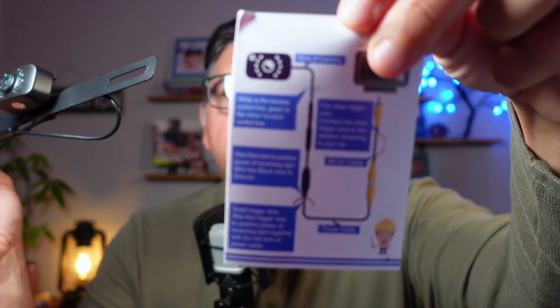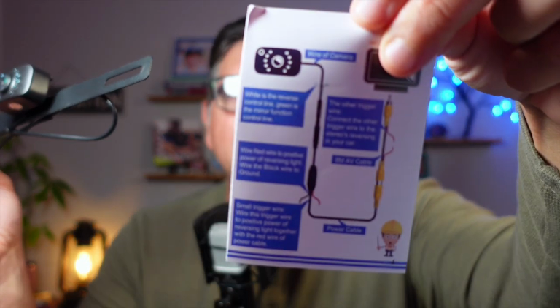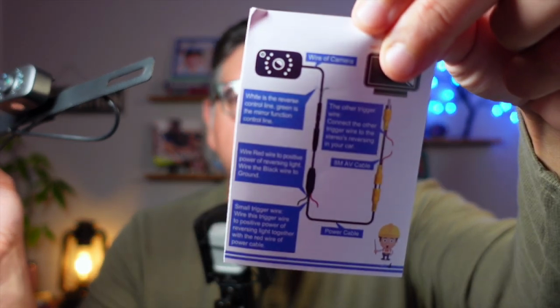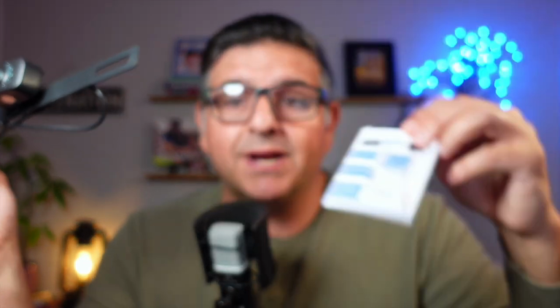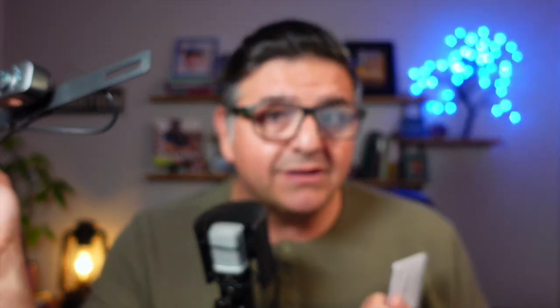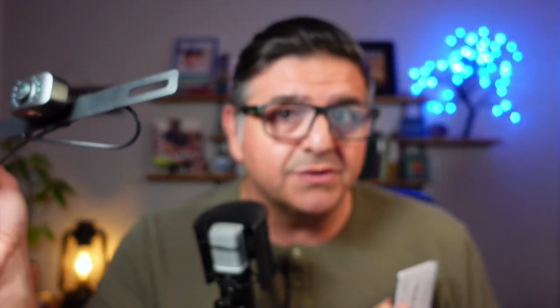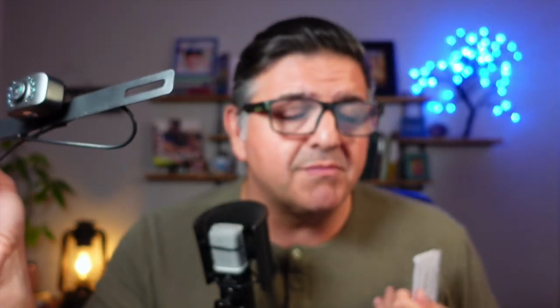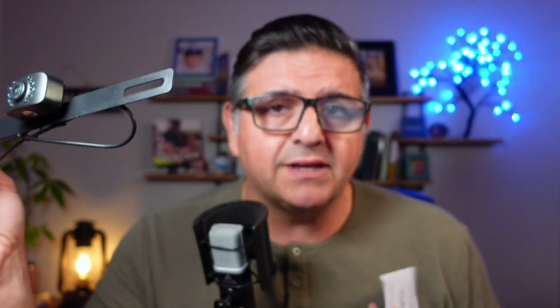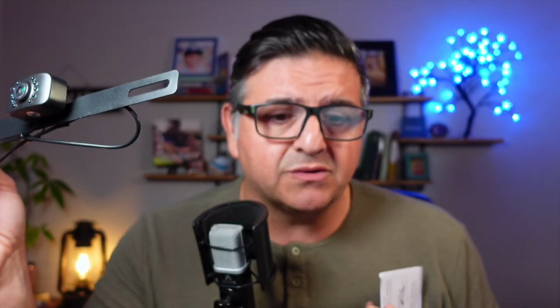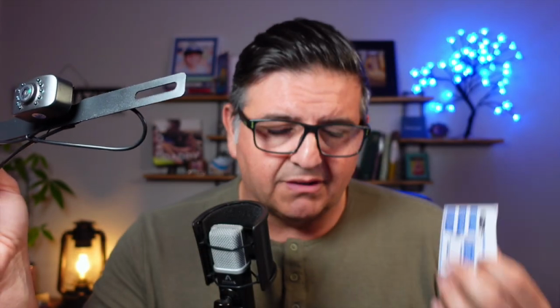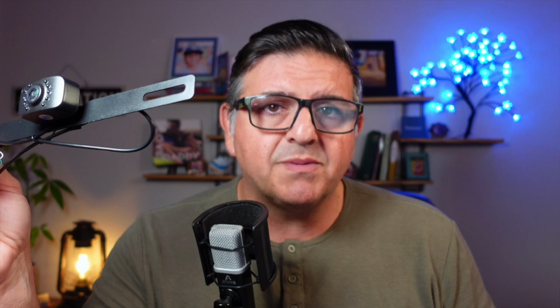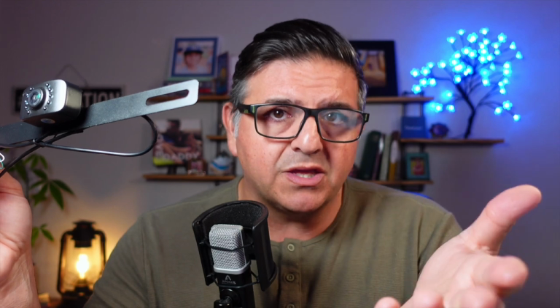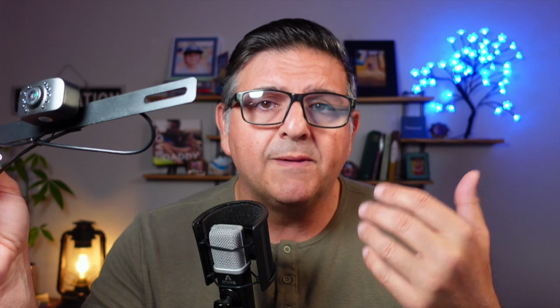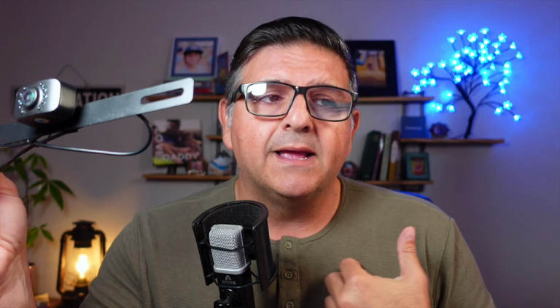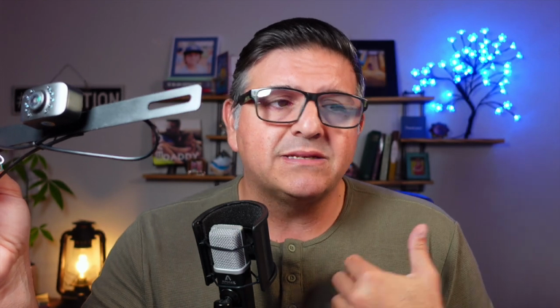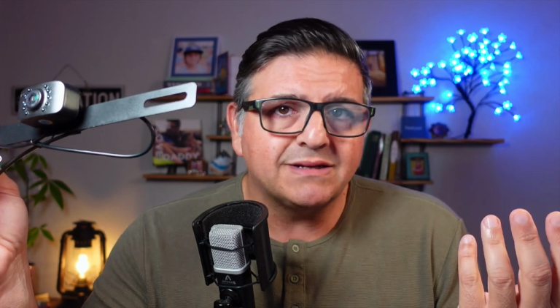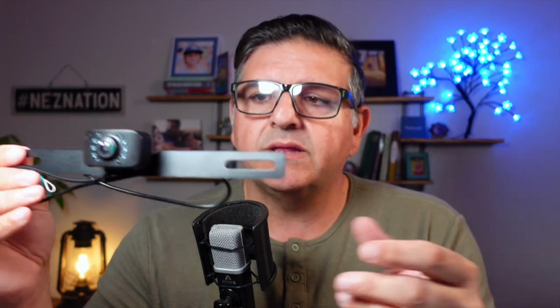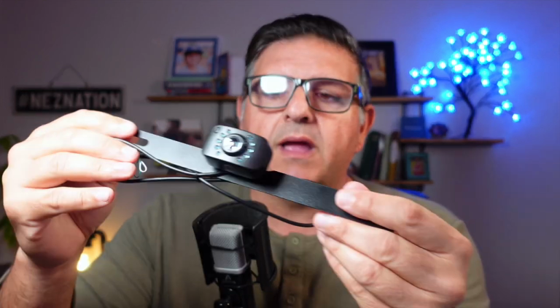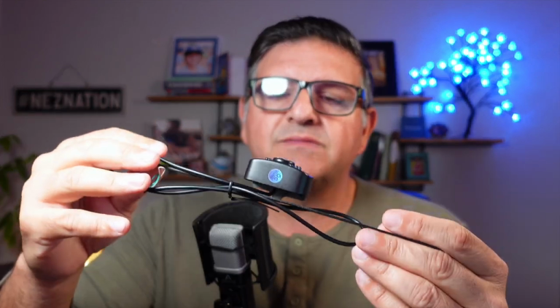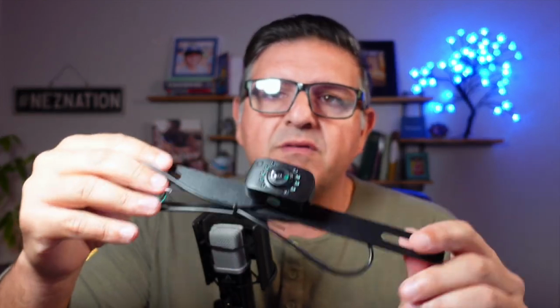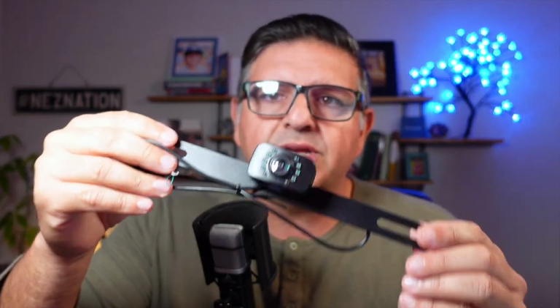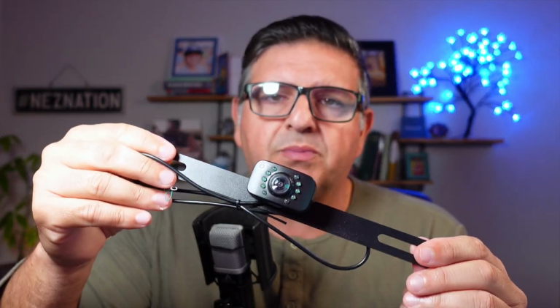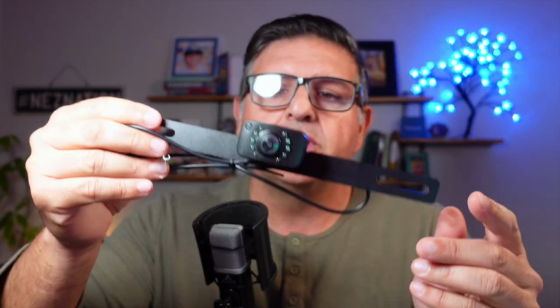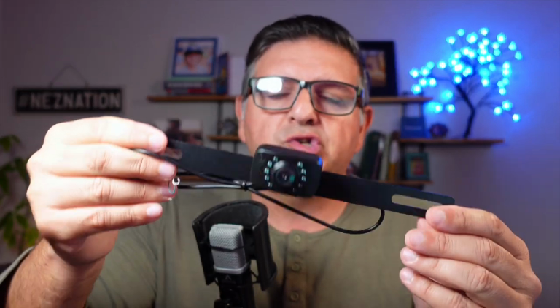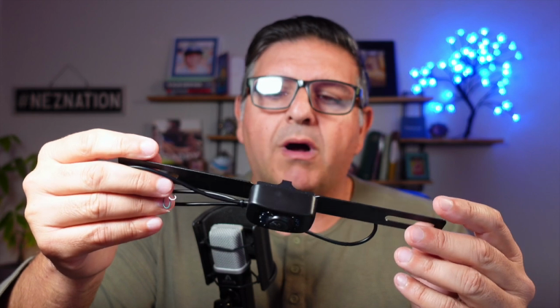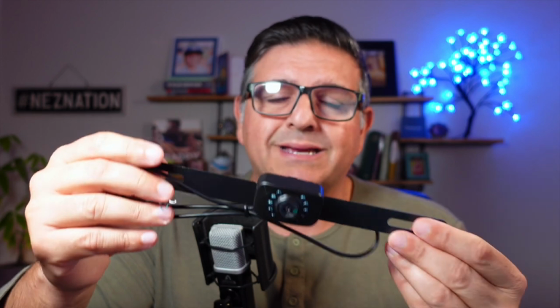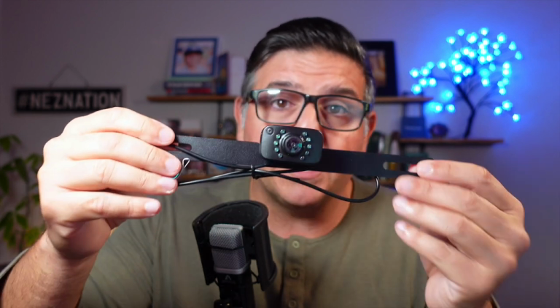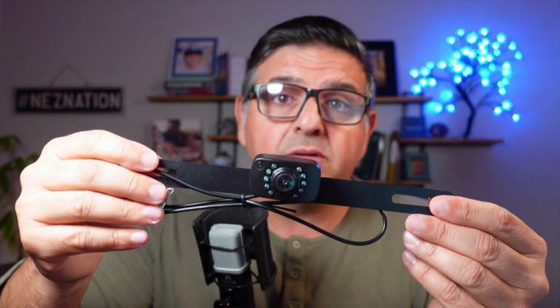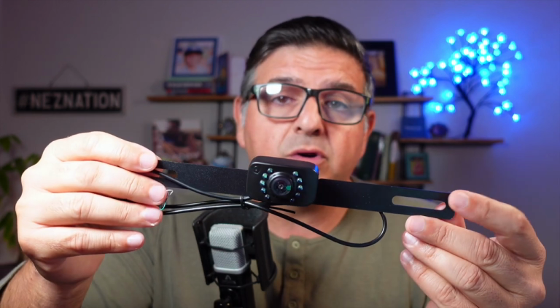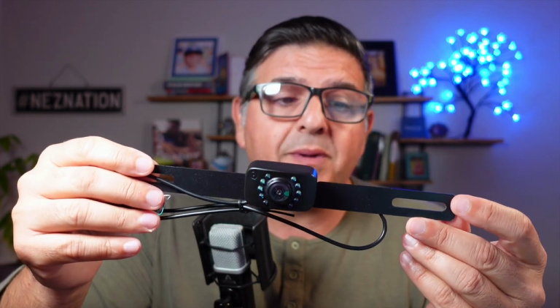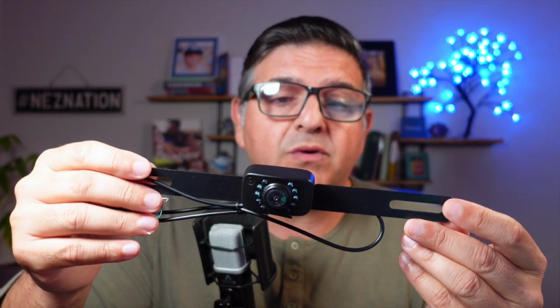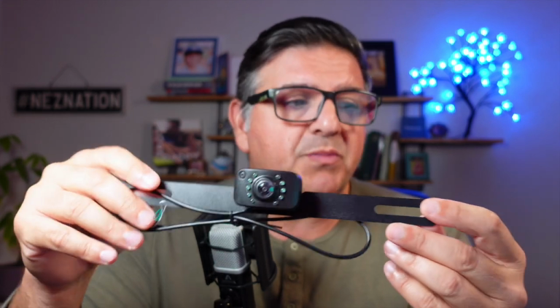I'm not a technical dude, and a lot of people like you and myself are not technically inclined. This is very, very simple to set up and to hook up to the back of your license plate.